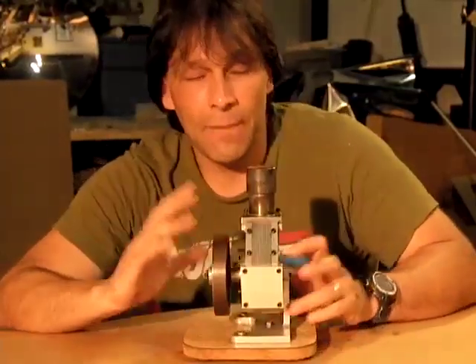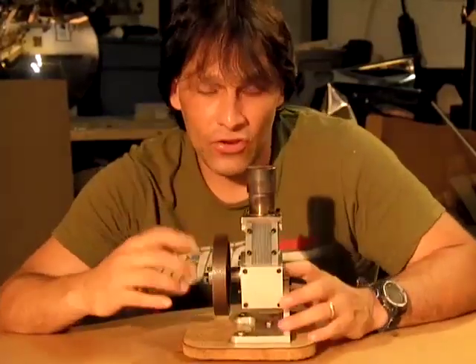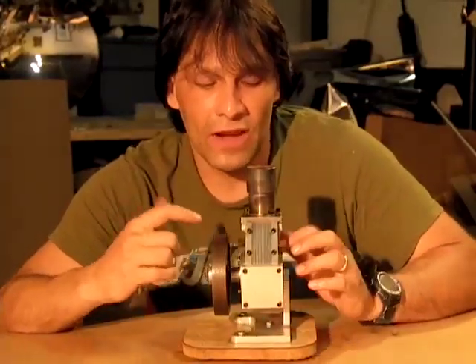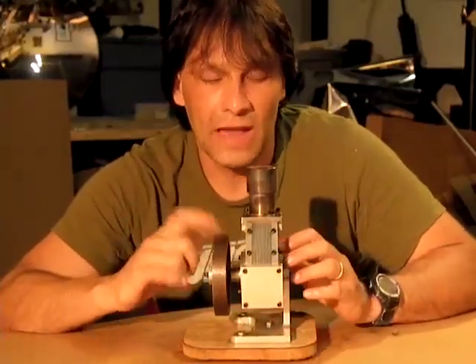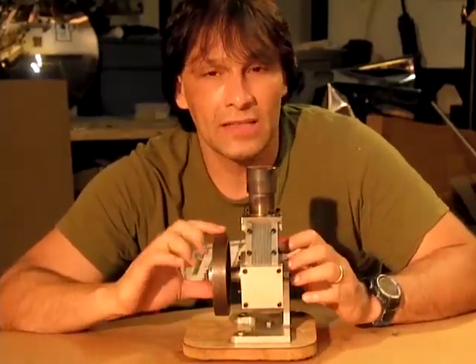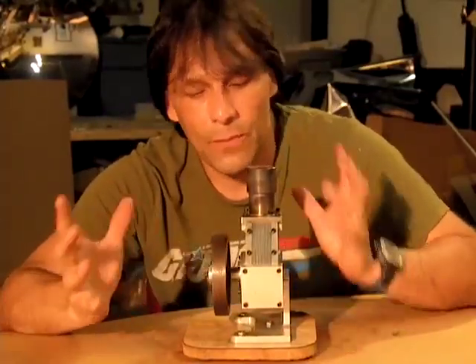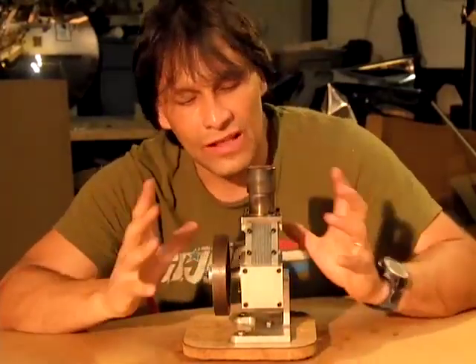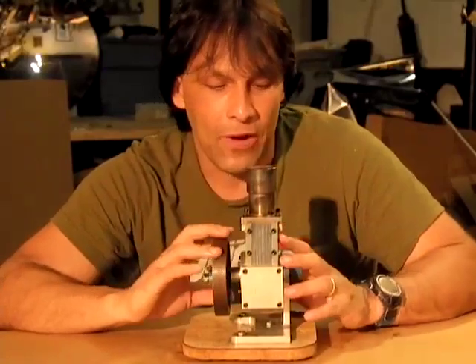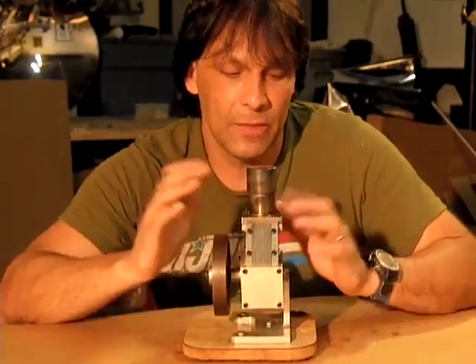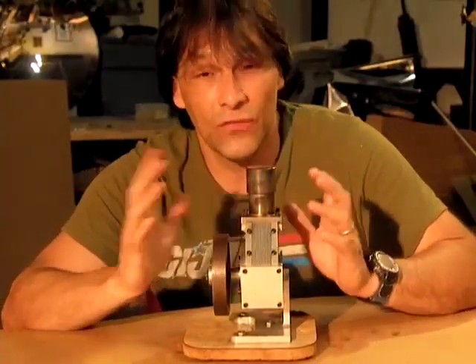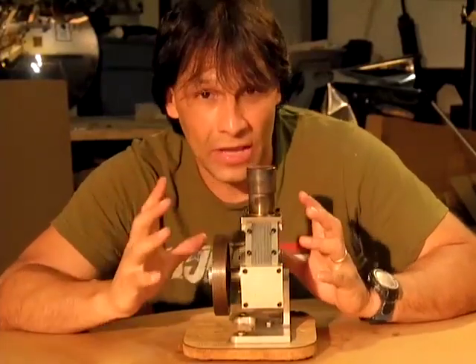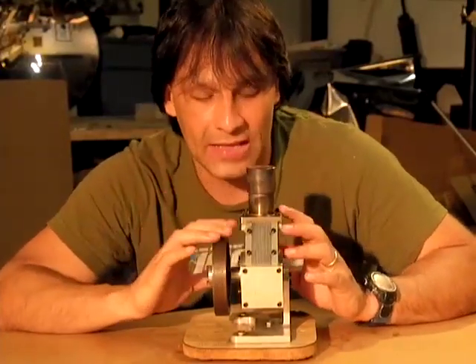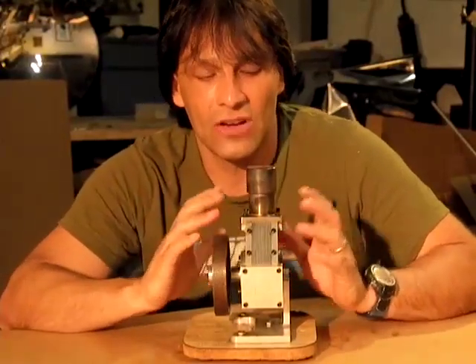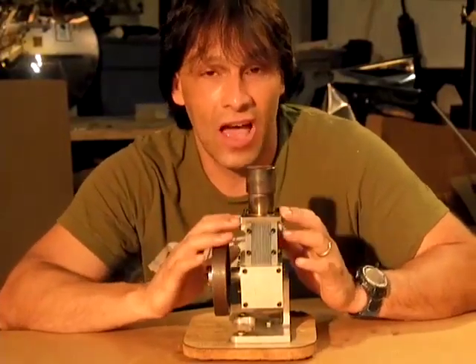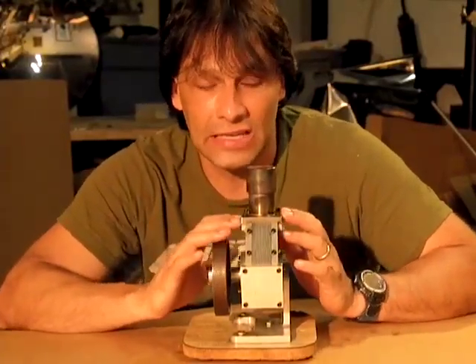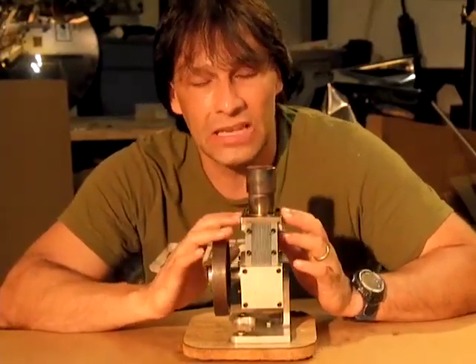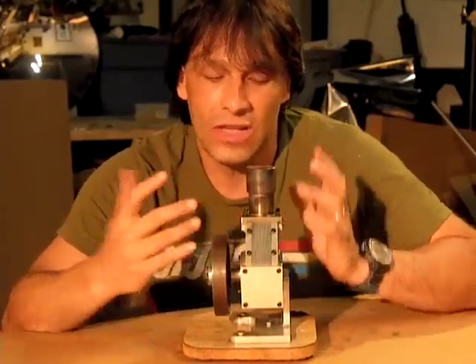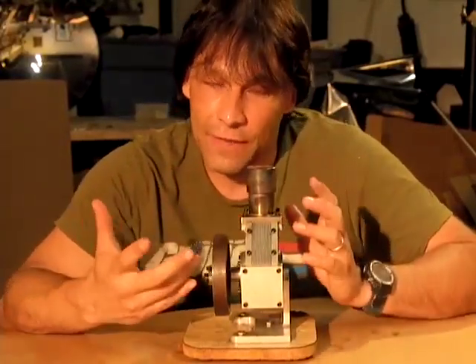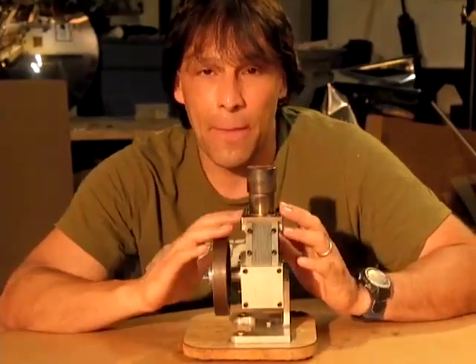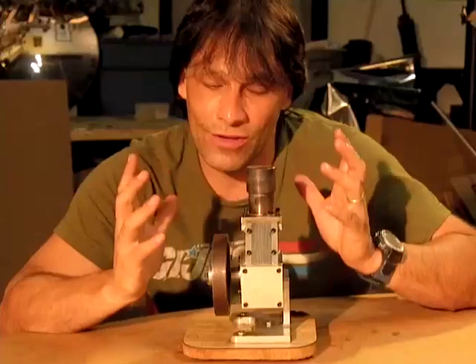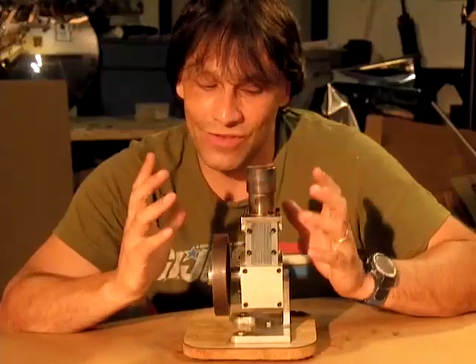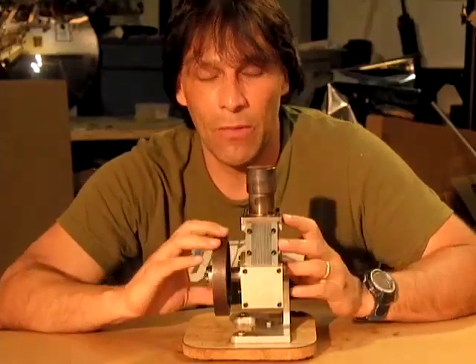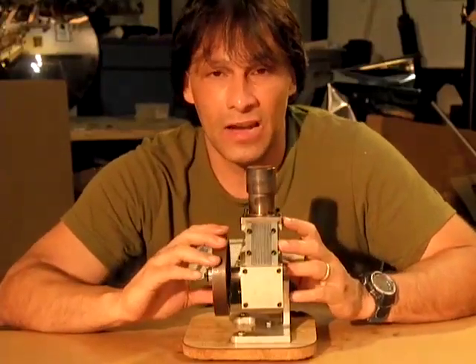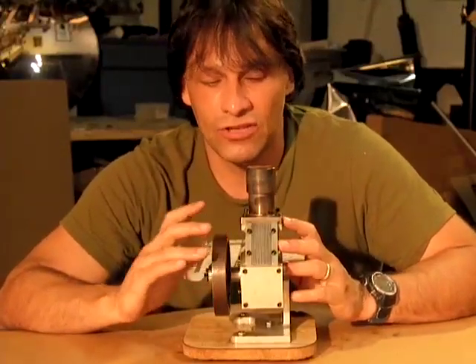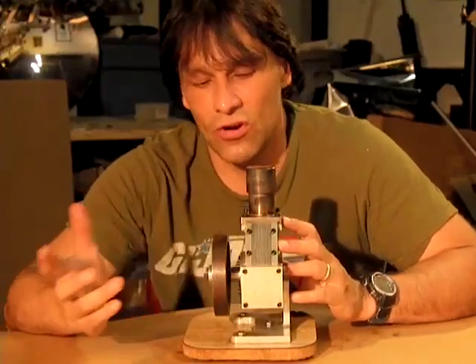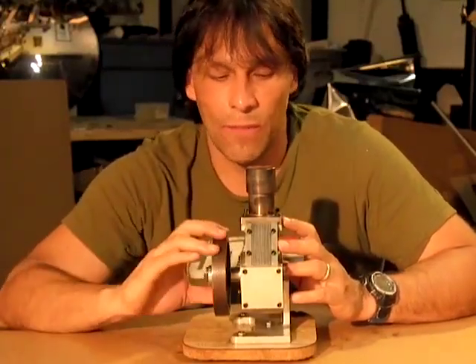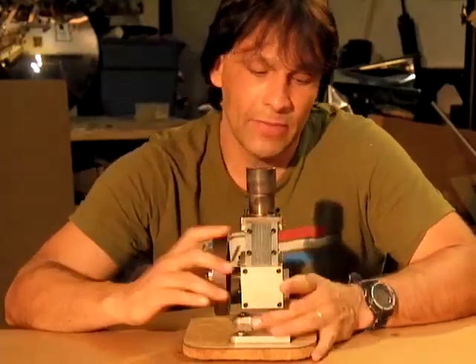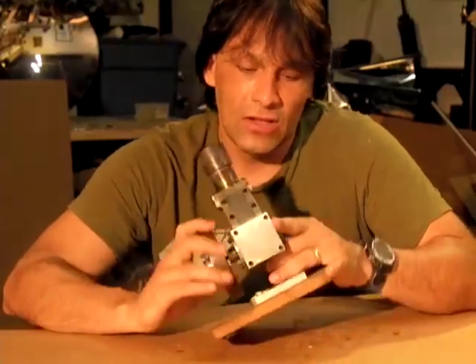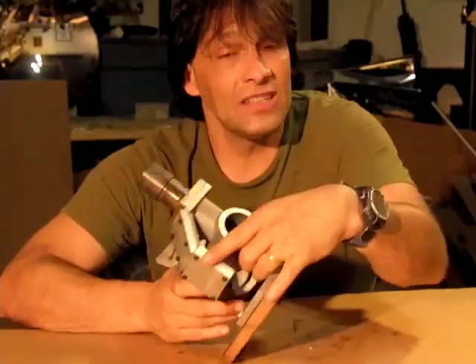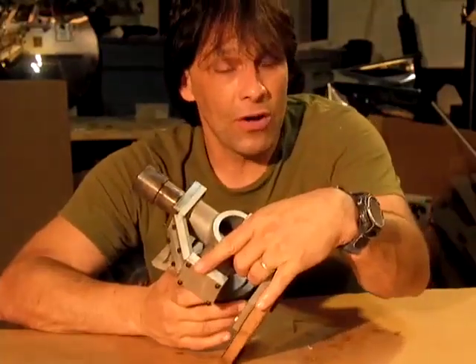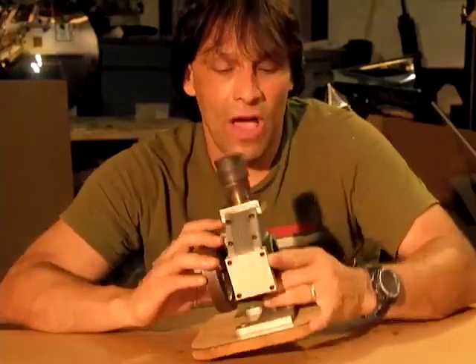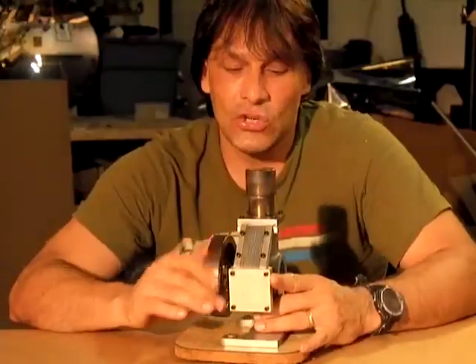I planned on doing a video where I take this apart, but I was a little apprehensive because I was afraid I wouldn't get it back together. There are obviously some seals that if they pop out, you're probably not going to be able to just go to the store and buy them. So since it's broken, we don't have any choice.